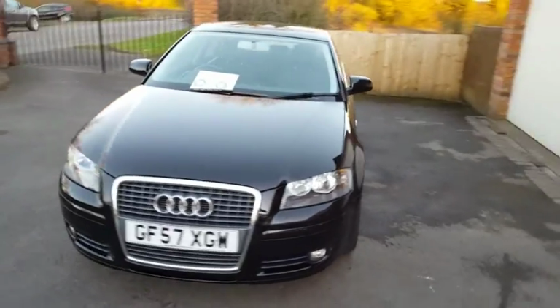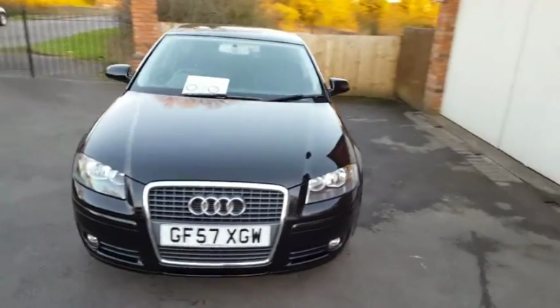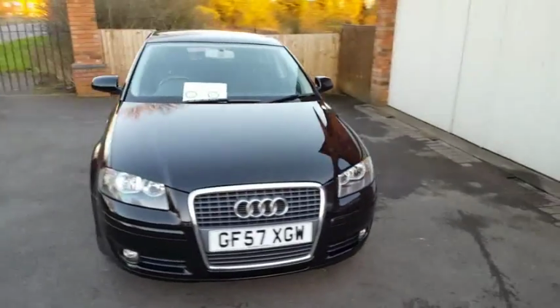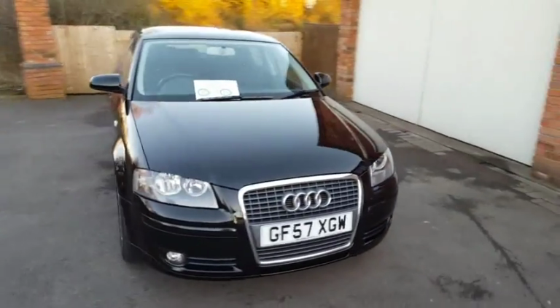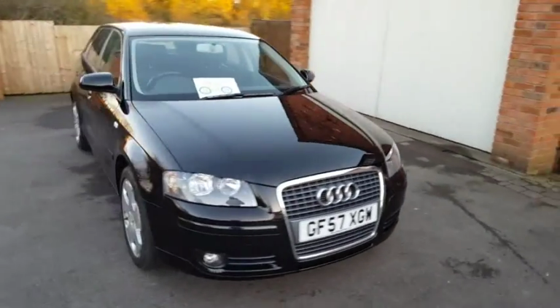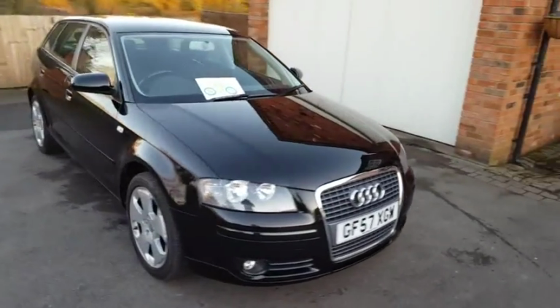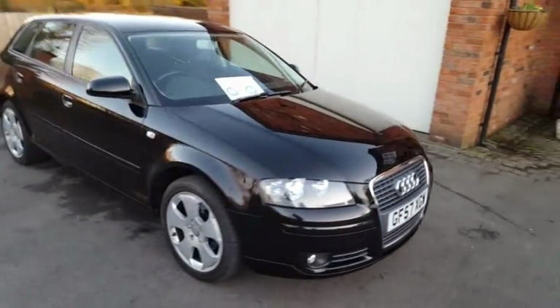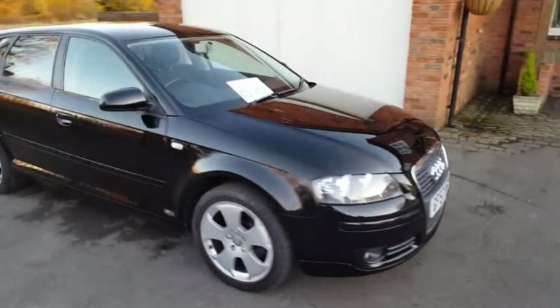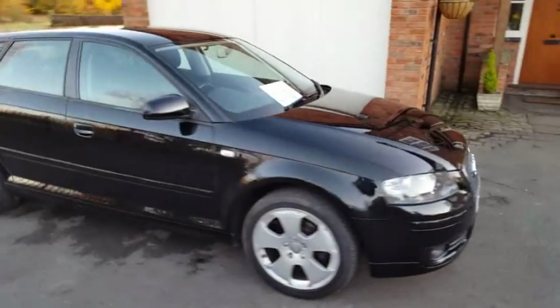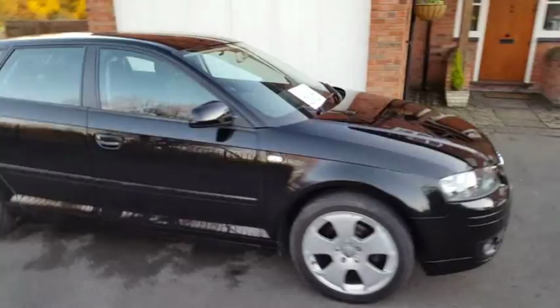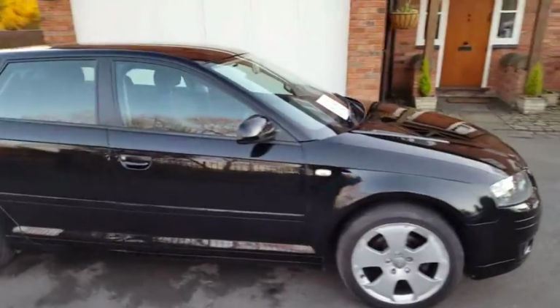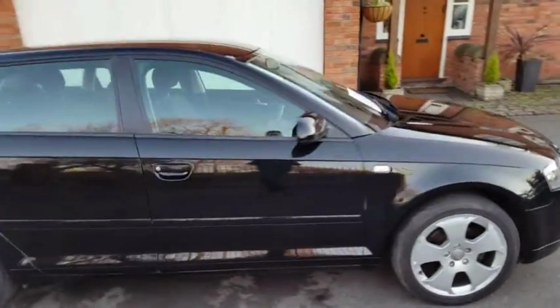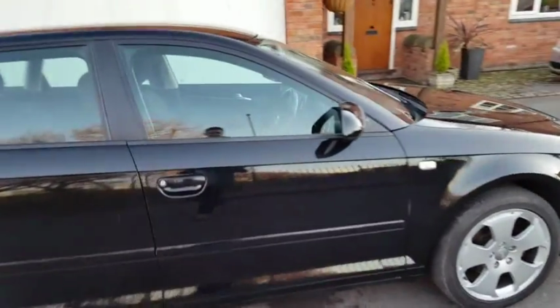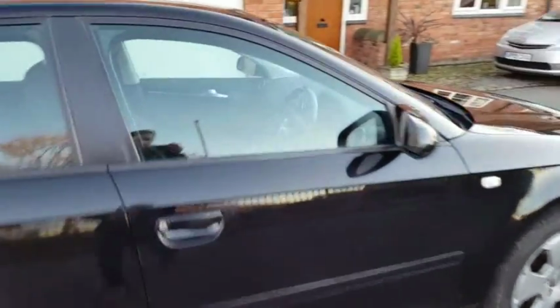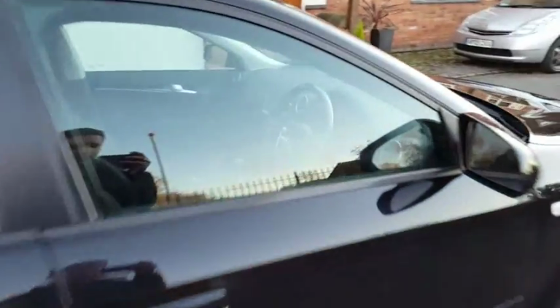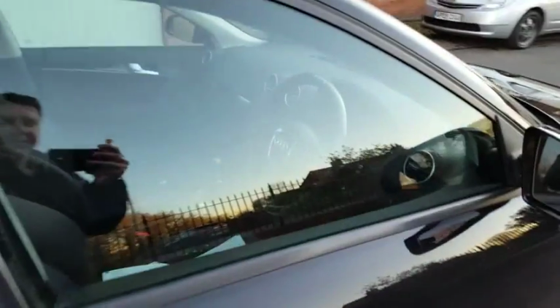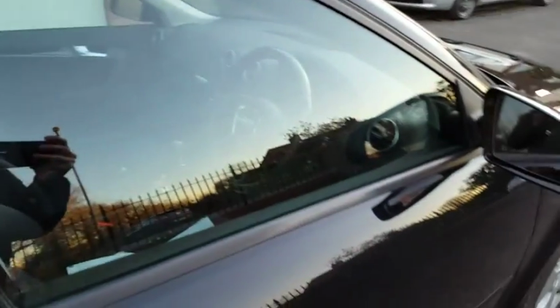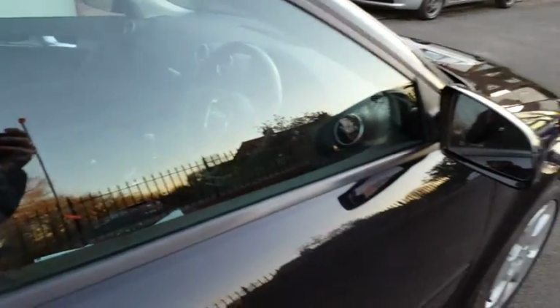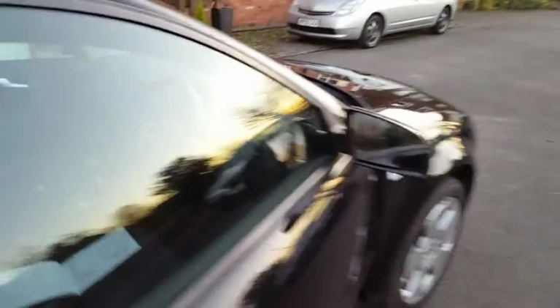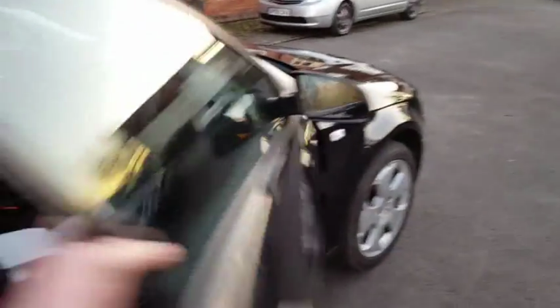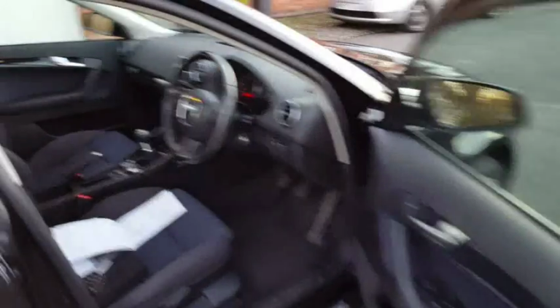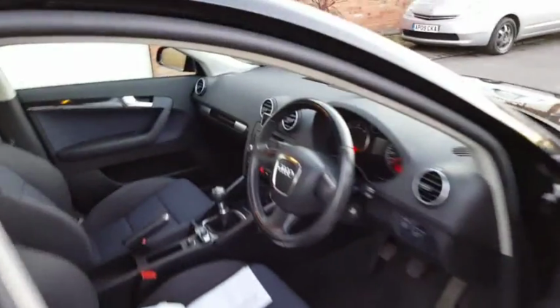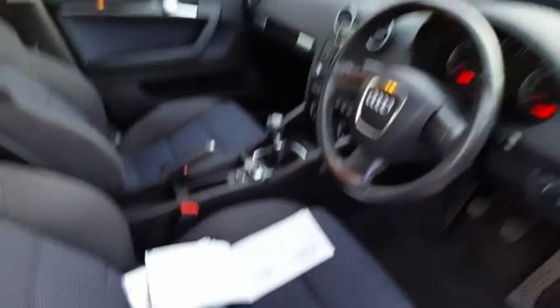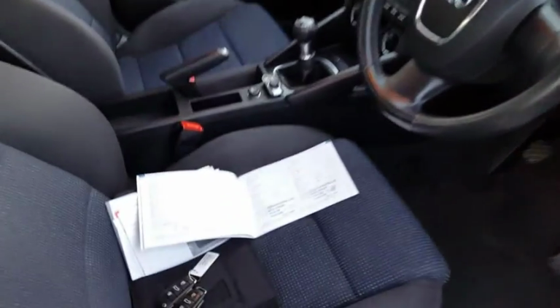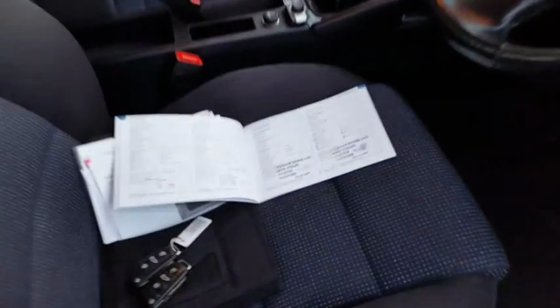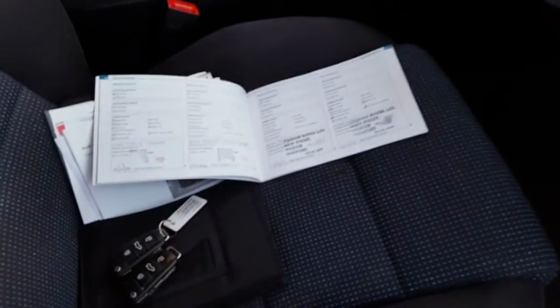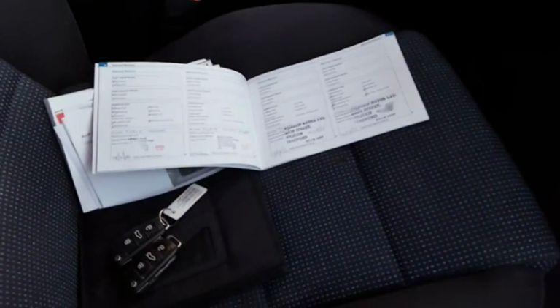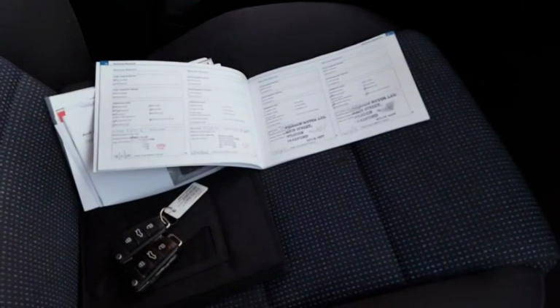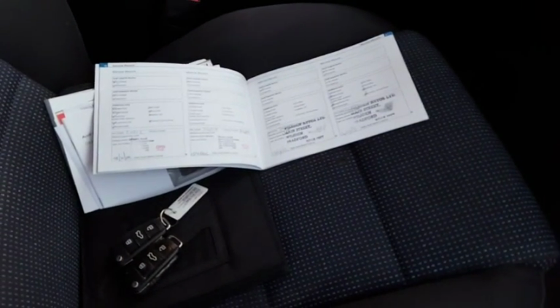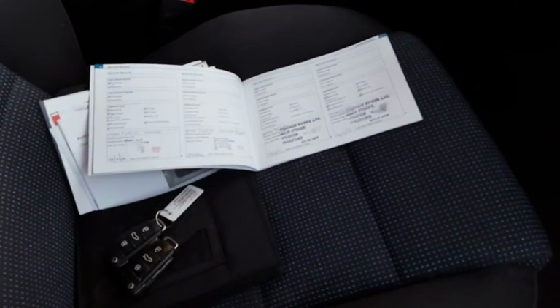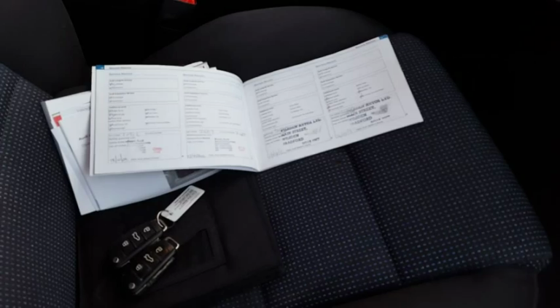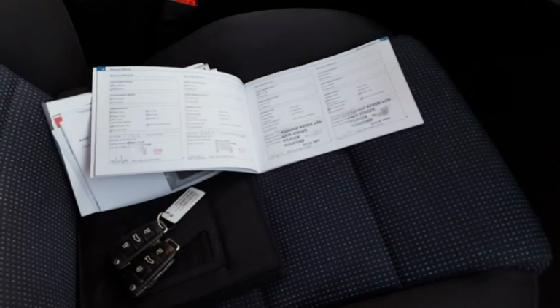It comes with some nice features like dual zone climate control — let me just show you inside the vehicle. It has a full service history, both keys, book pack, and all paperwork present and correct.